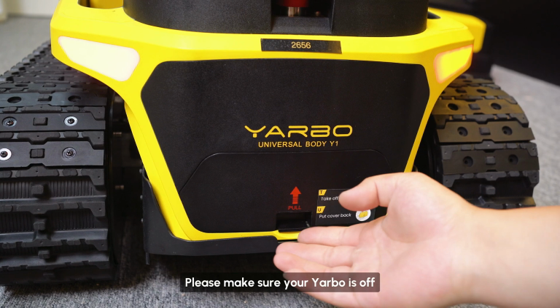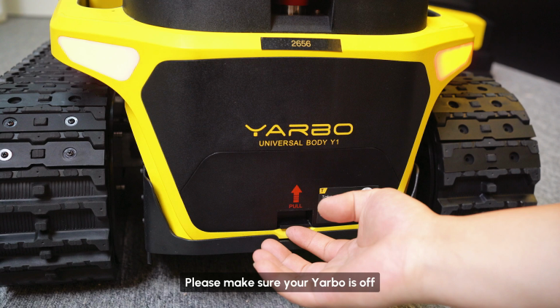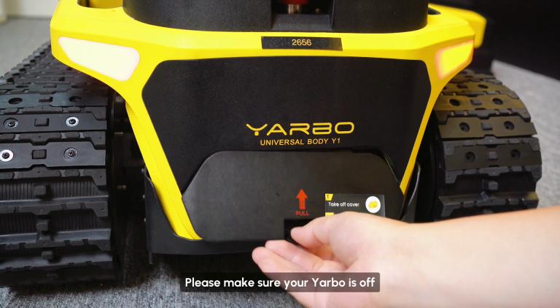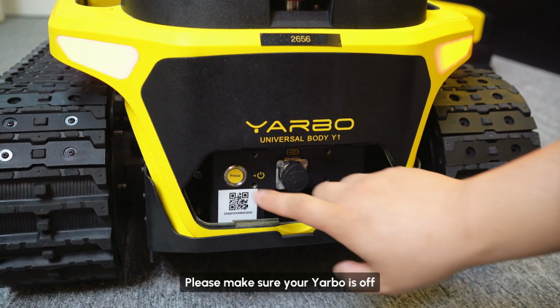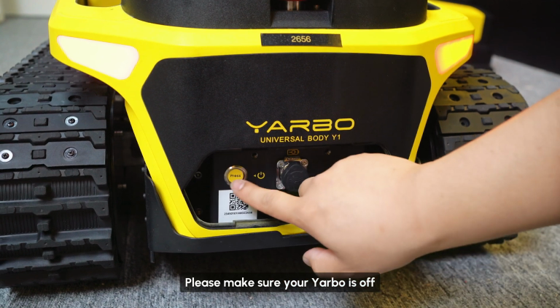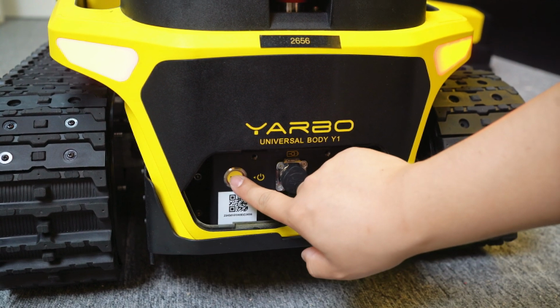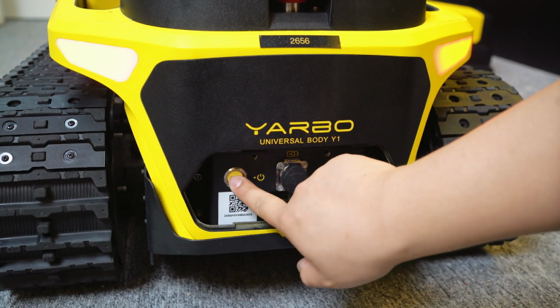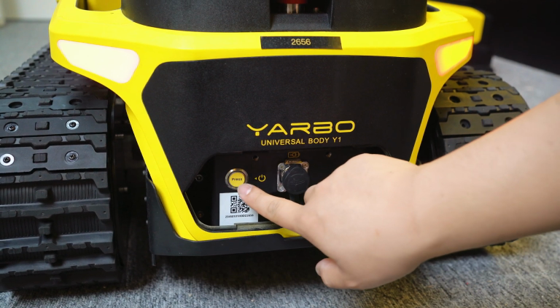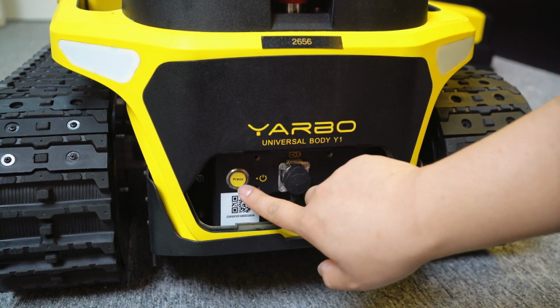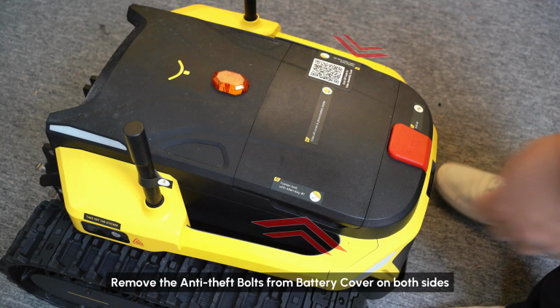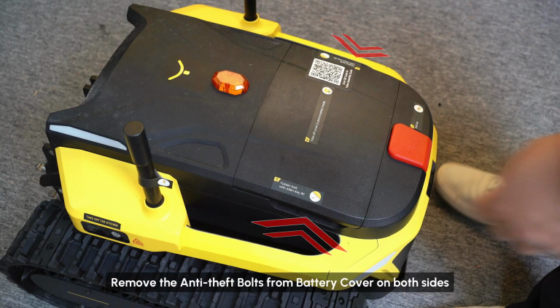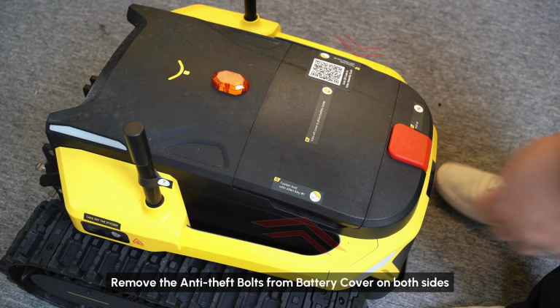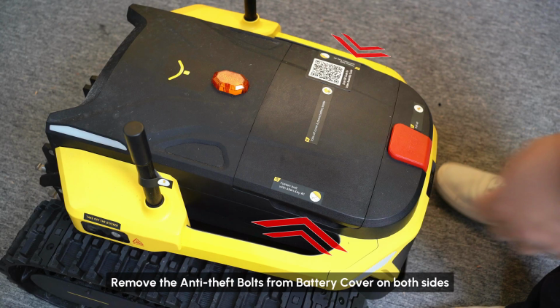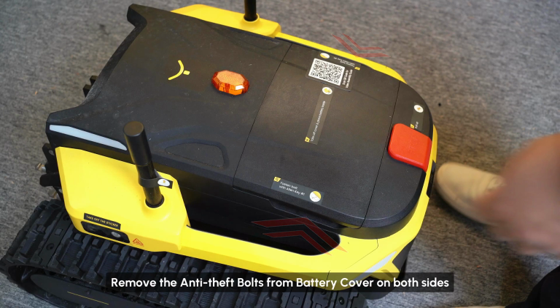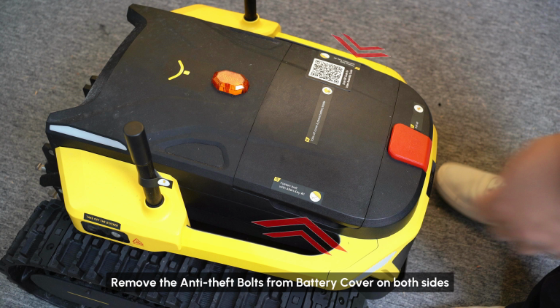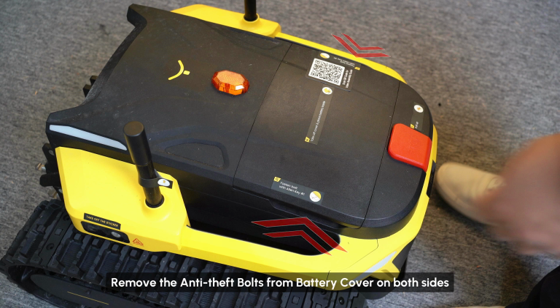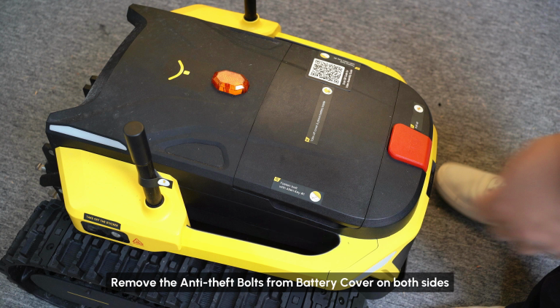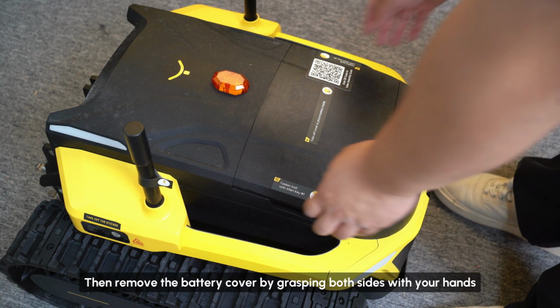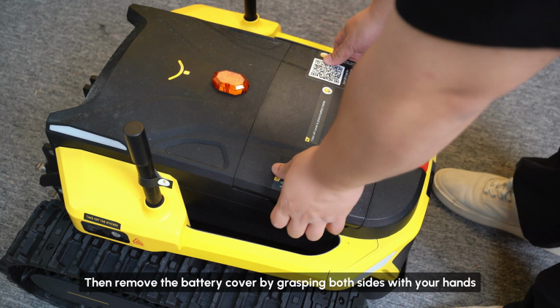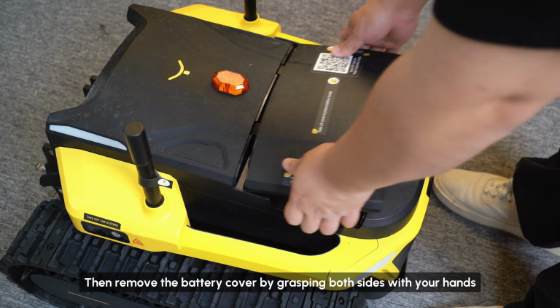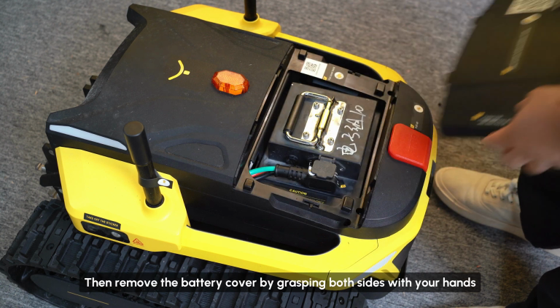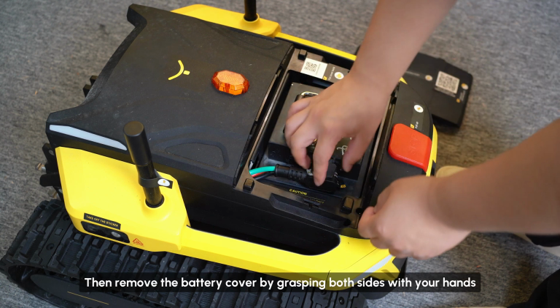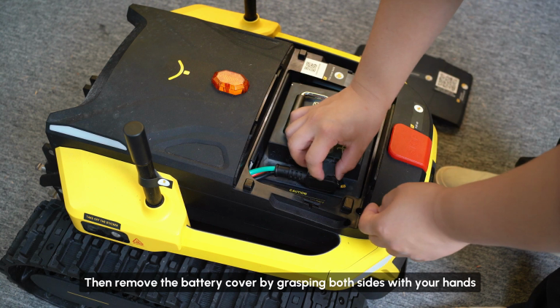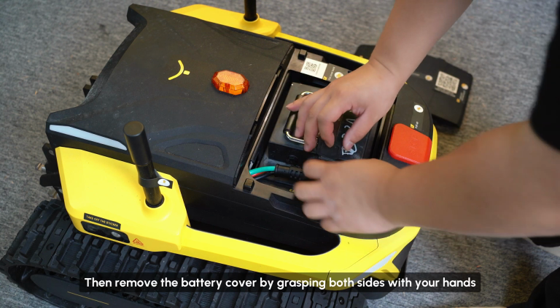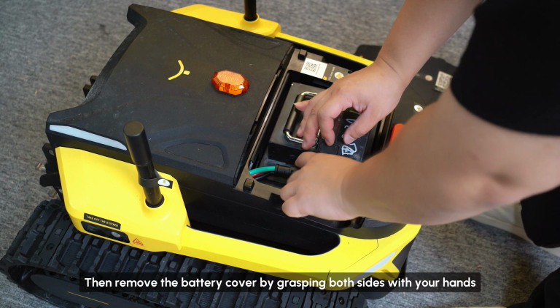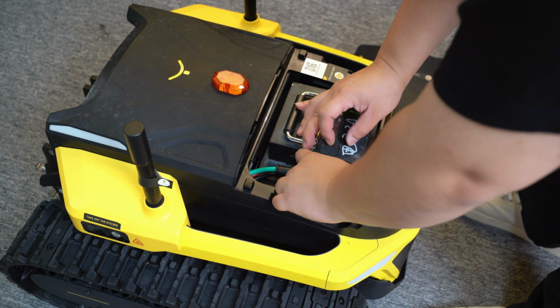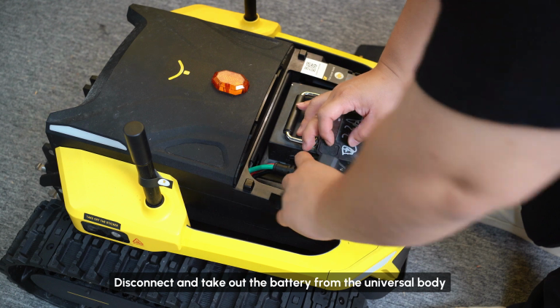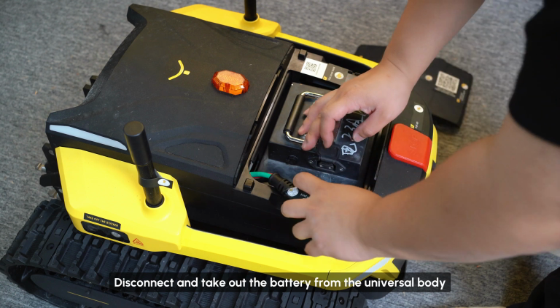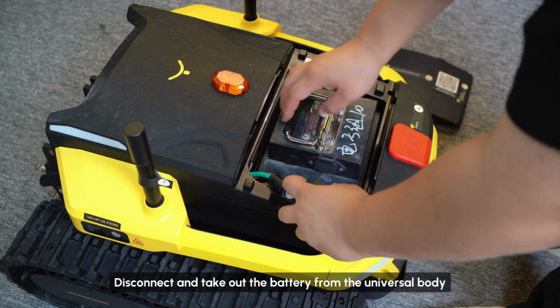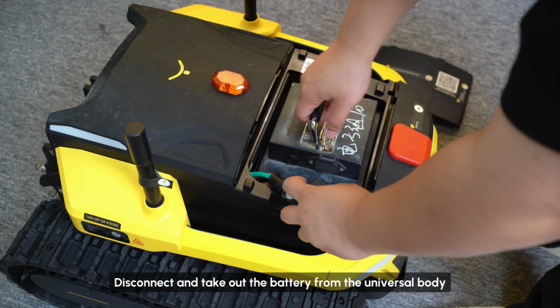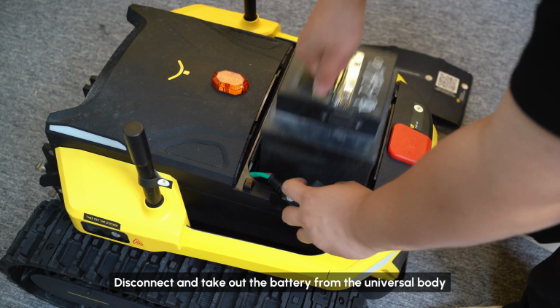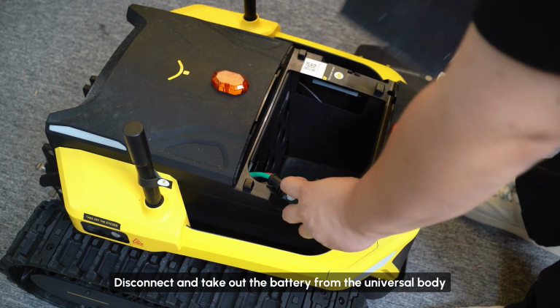Please make sure your Yarbo is off. Remove the anti-theft bolts from the battery cover on both sides. Then remove the battery cover by grasping both sides with your hands. Disconnect and take out the battery from the universal body.